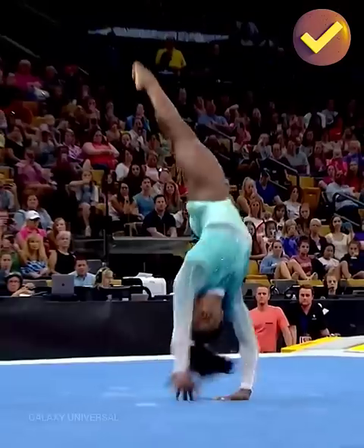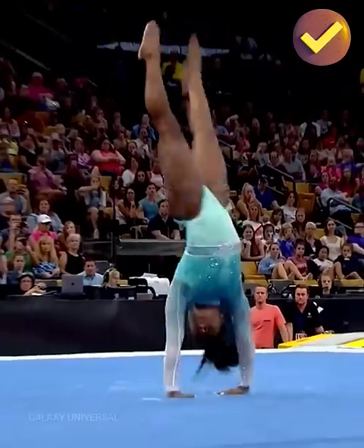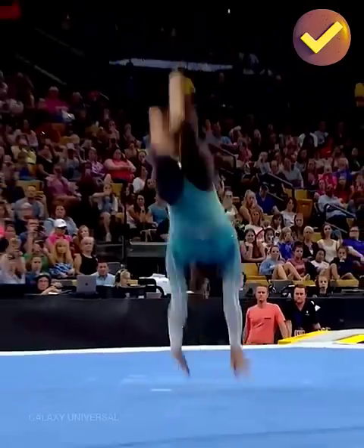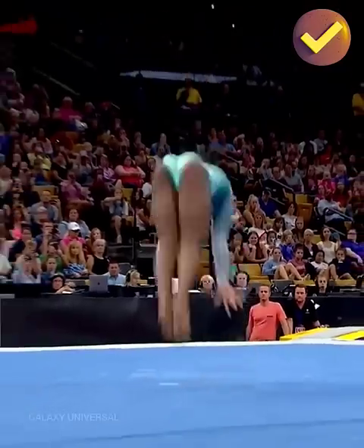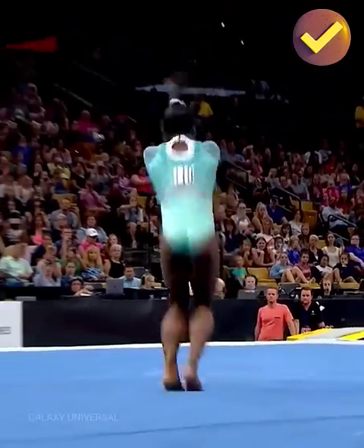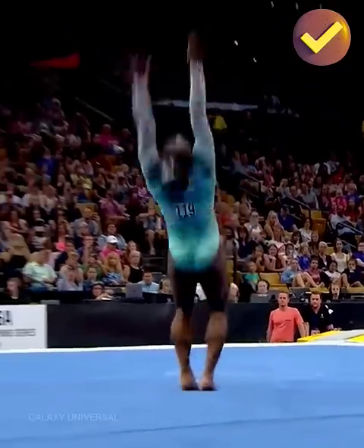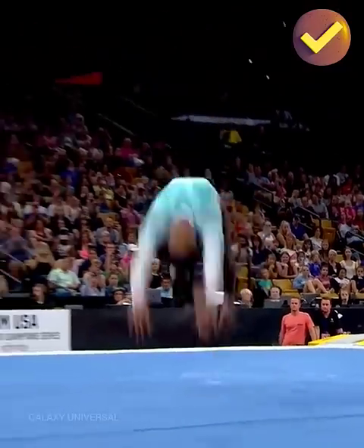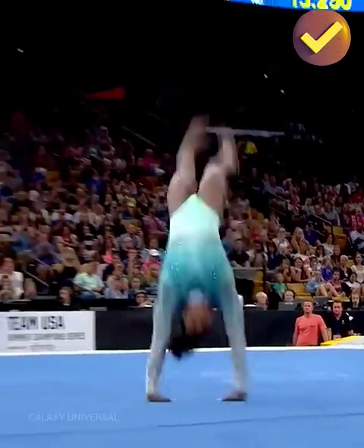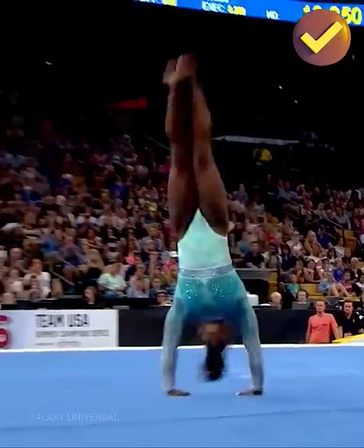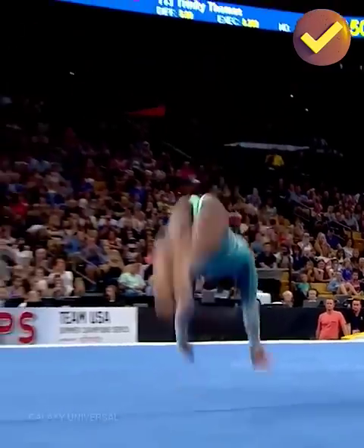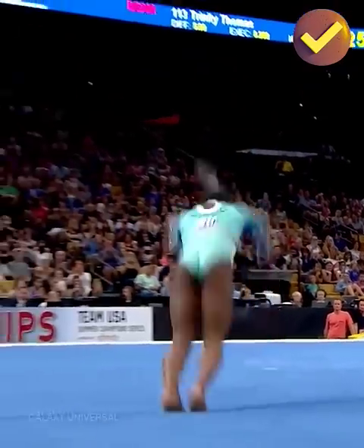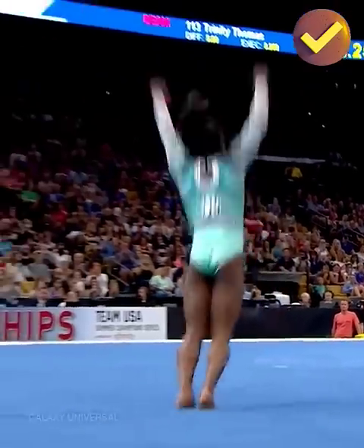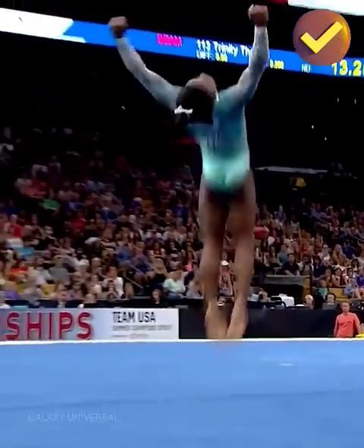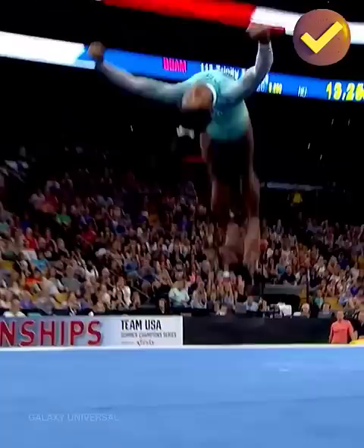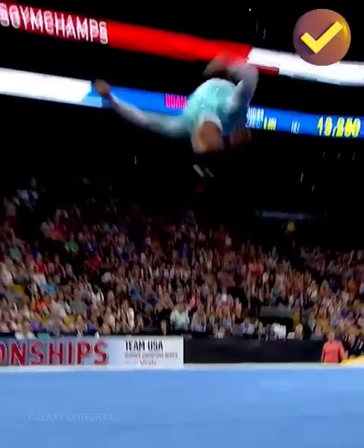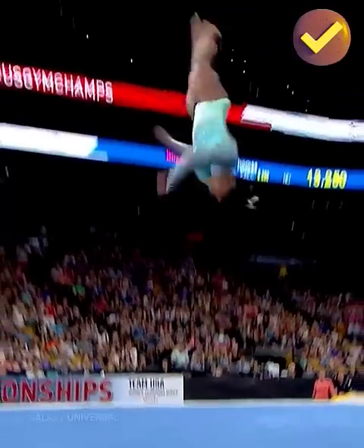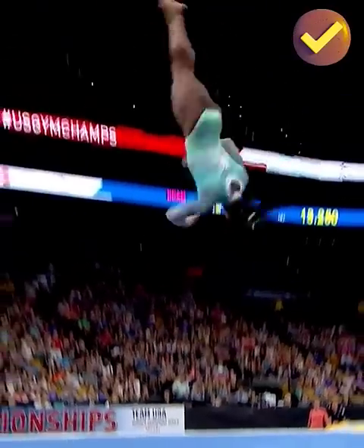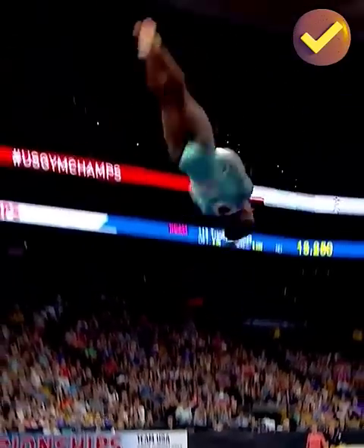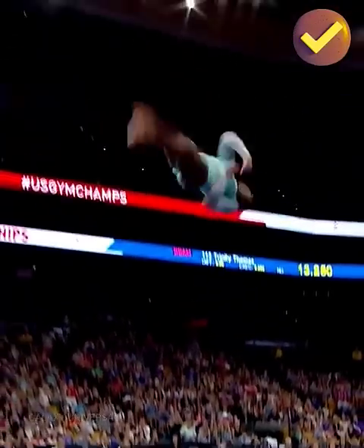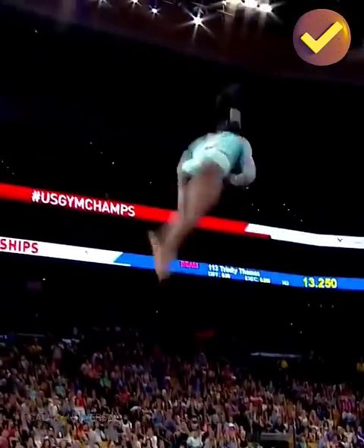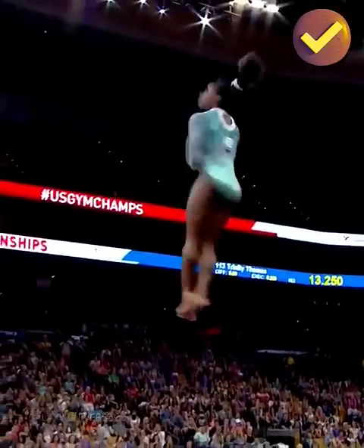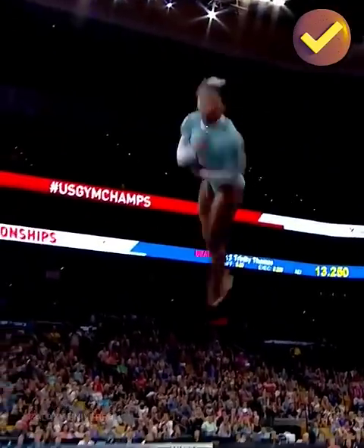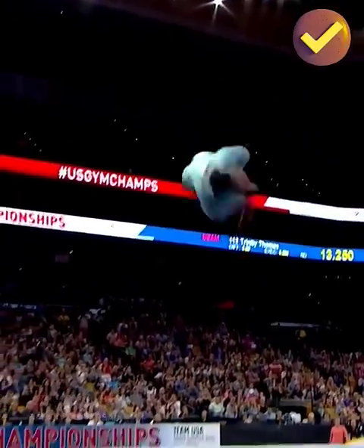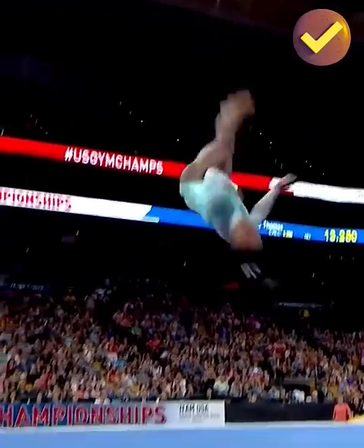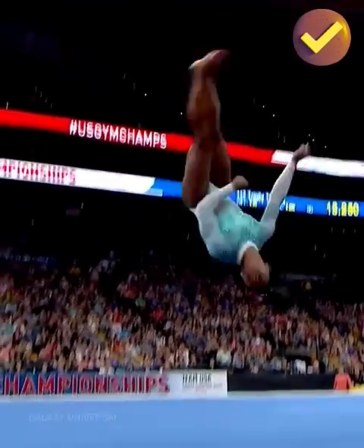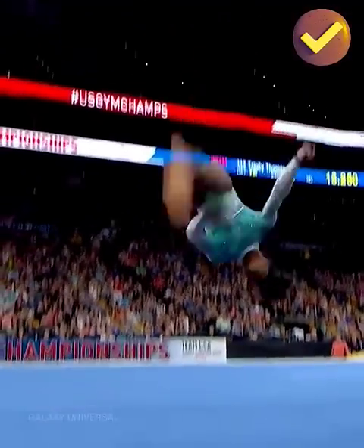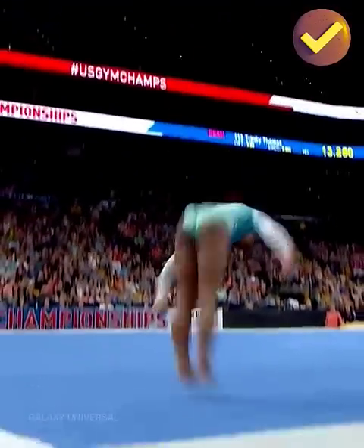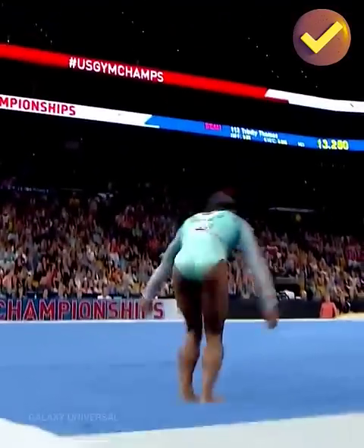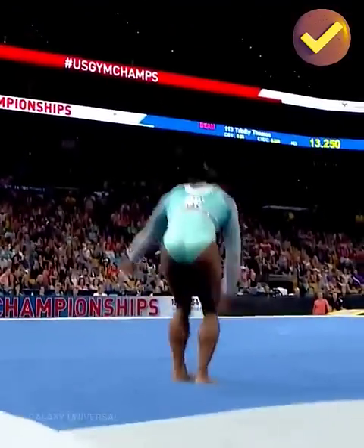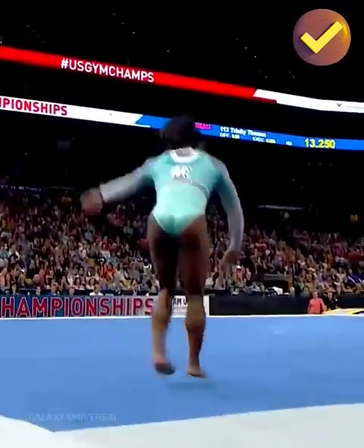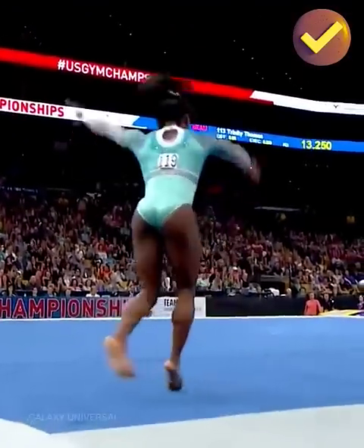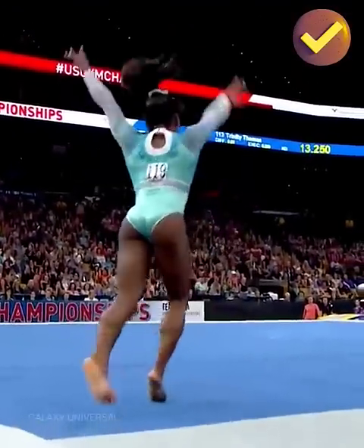Niki is impeccable. Watch, she doesn't twist at all off the floor. So hard to teach that. It enables her to have the rotation.